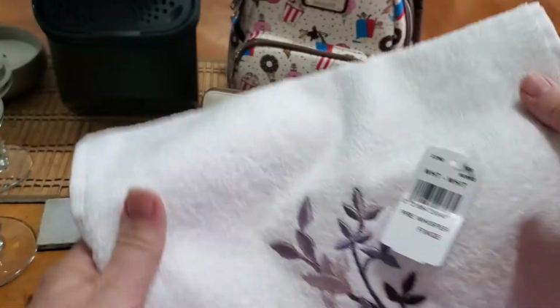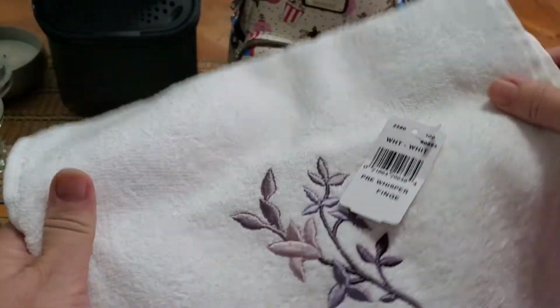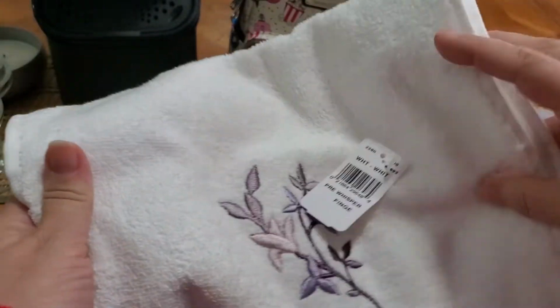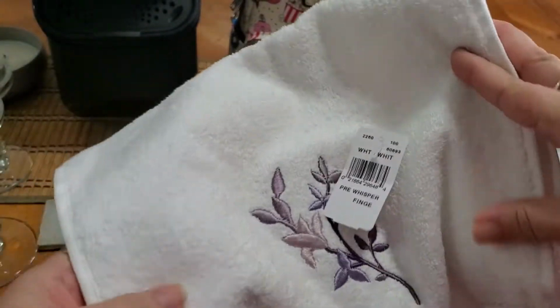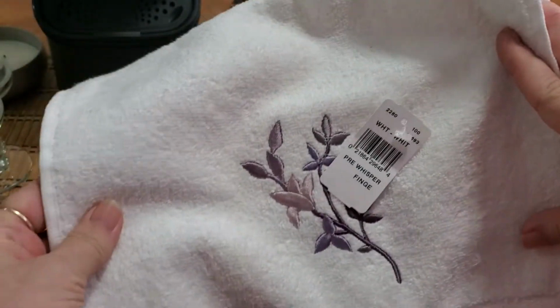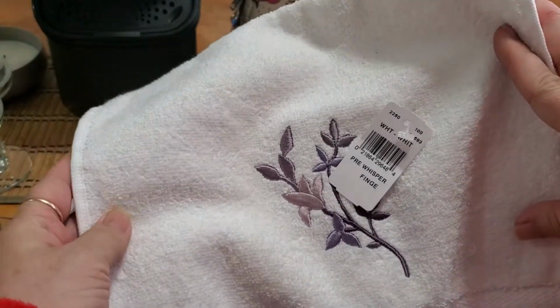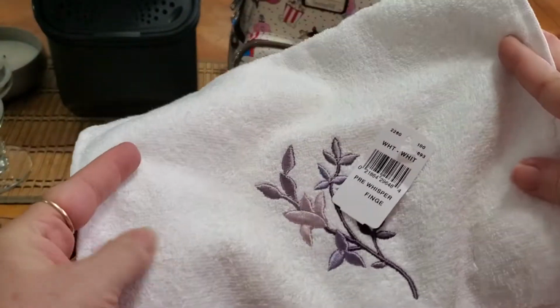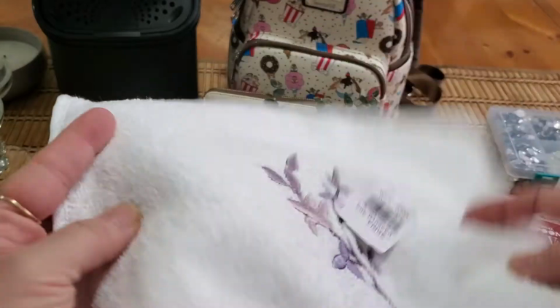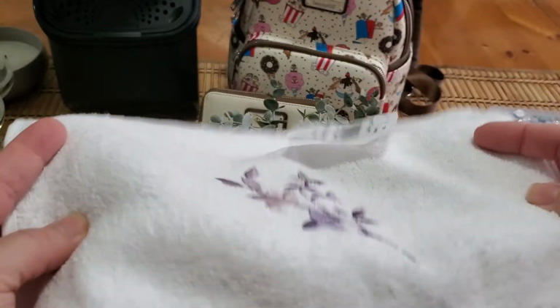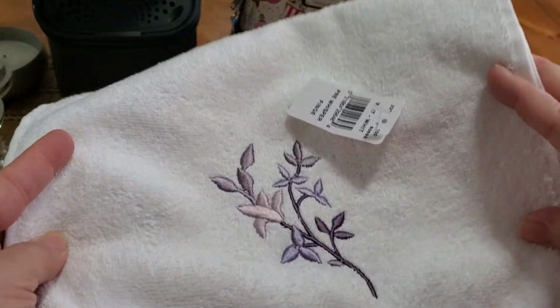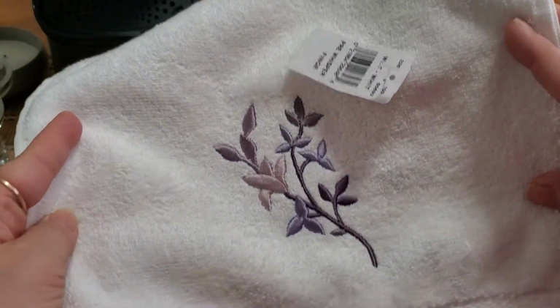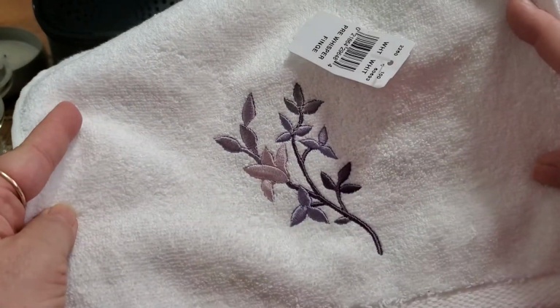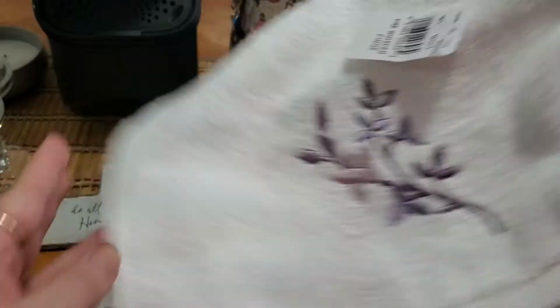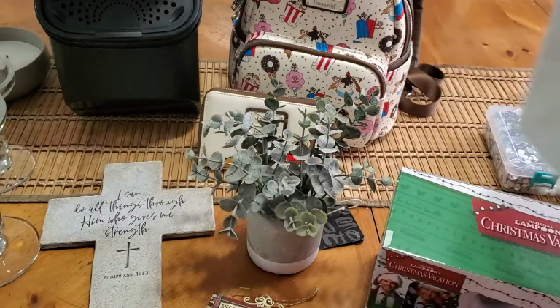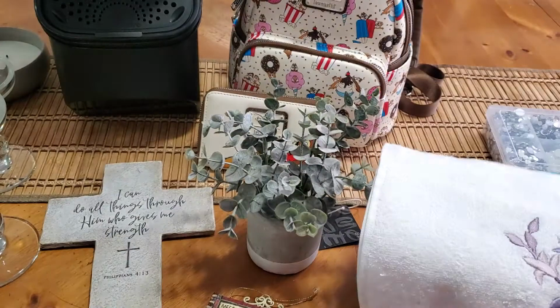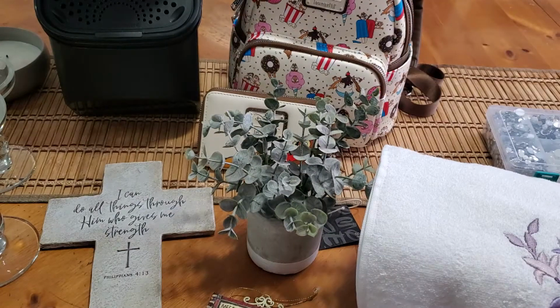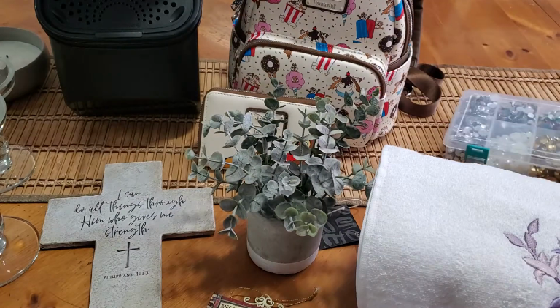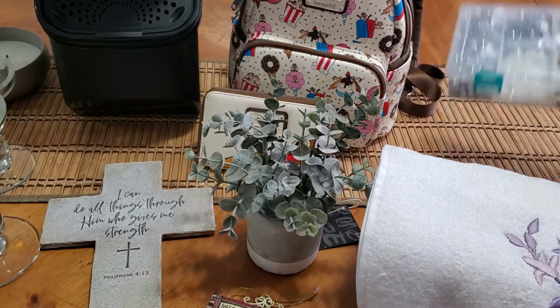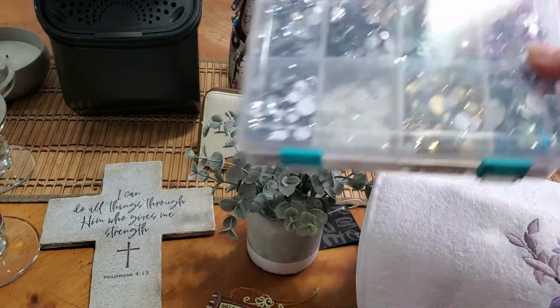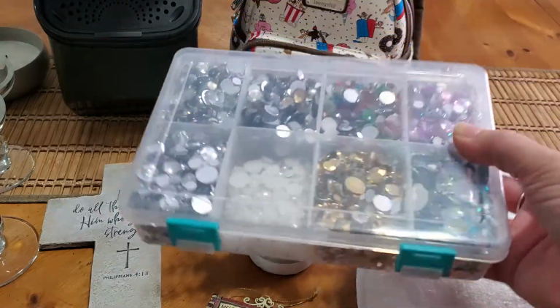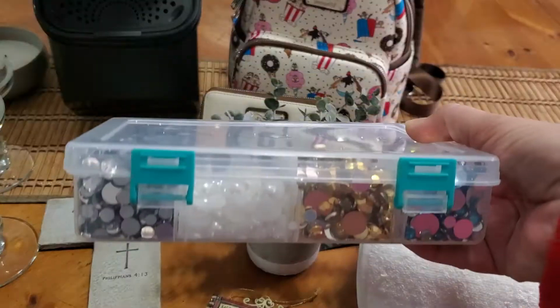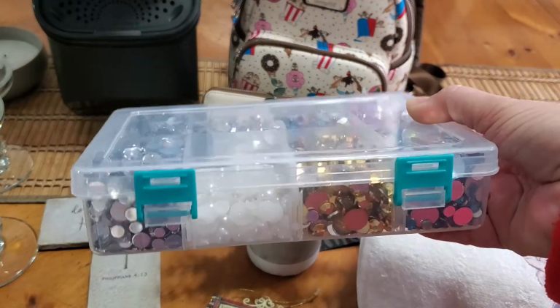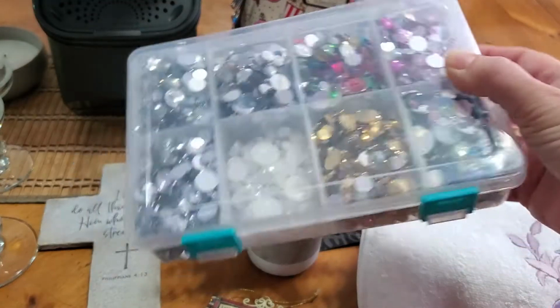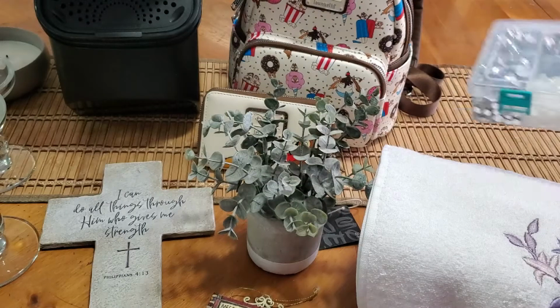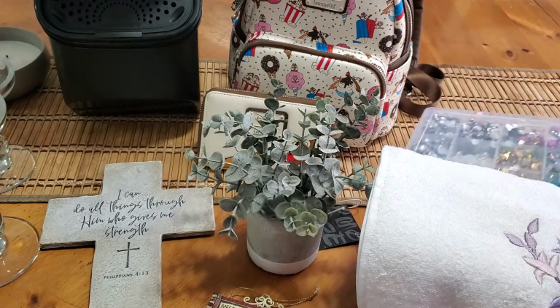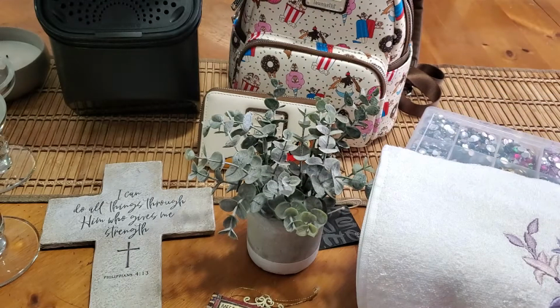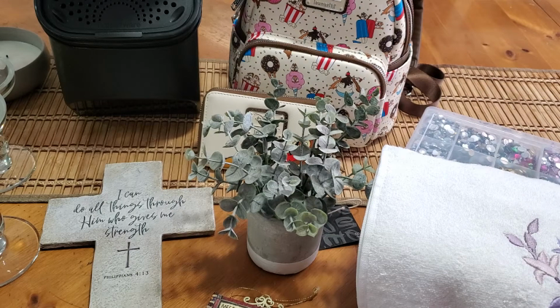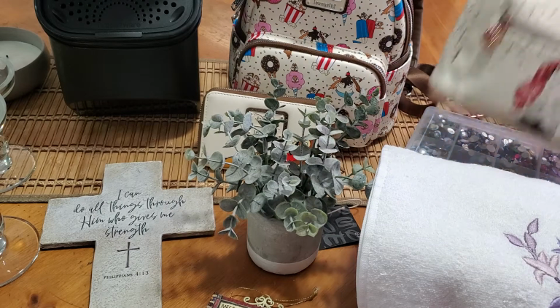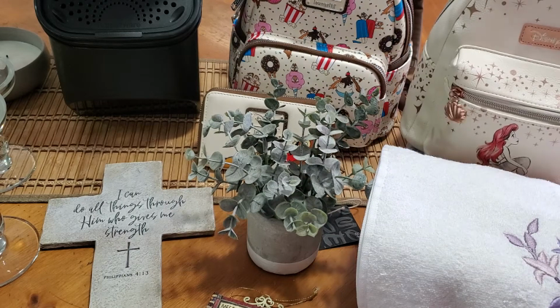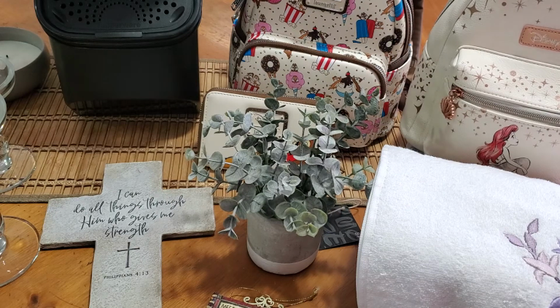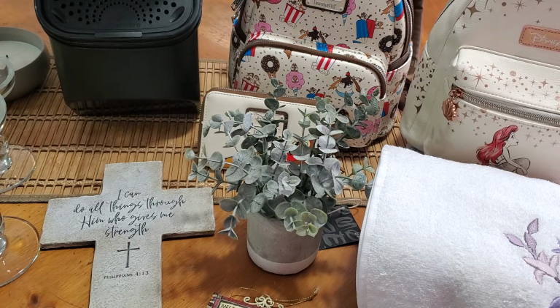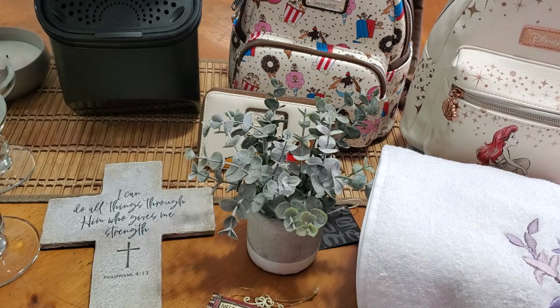Then I was helping my friend go through some bins and things in her garage and she gave me this brand new set of hand towels — it's a two-piece set, so pretty — and also this container with all these gems in it.